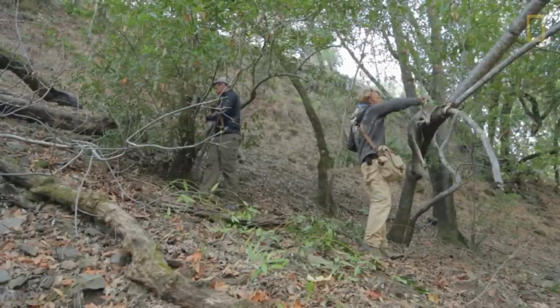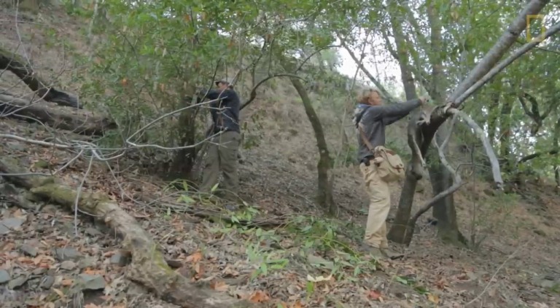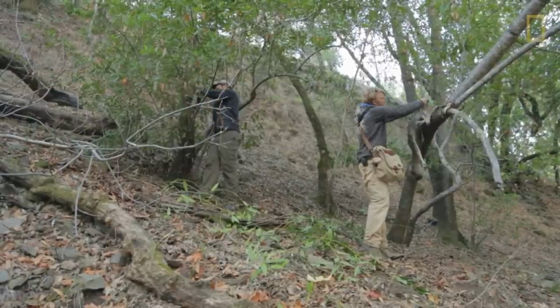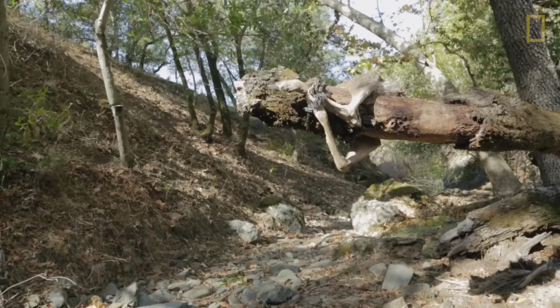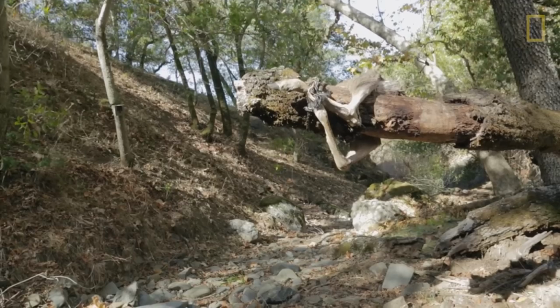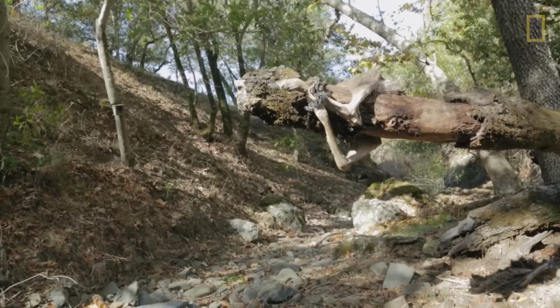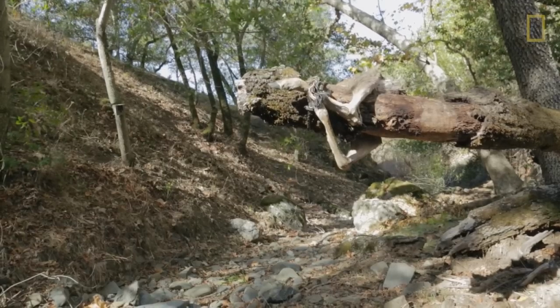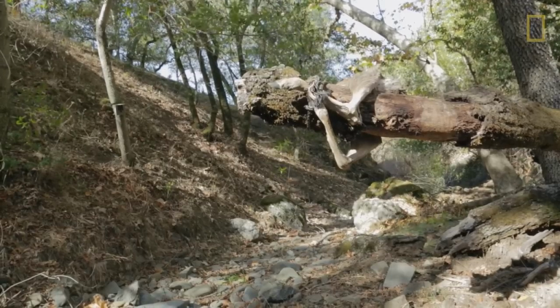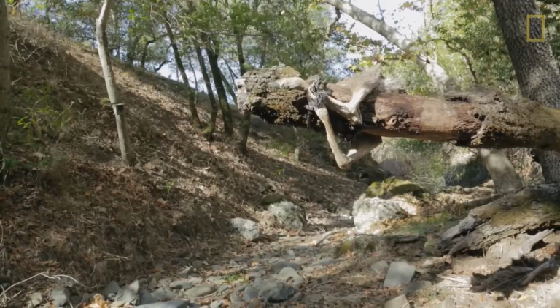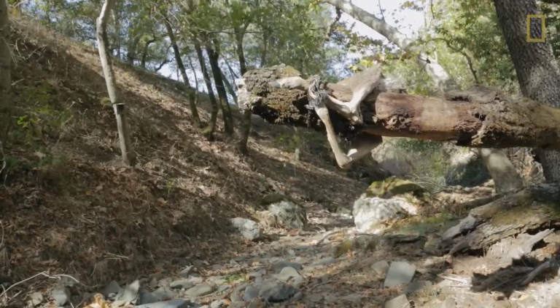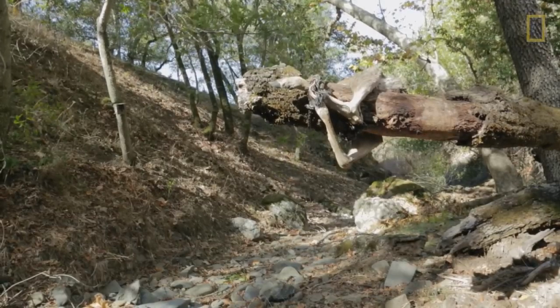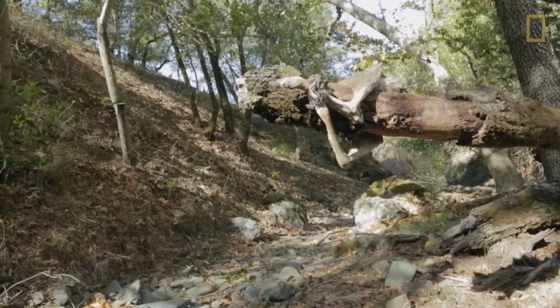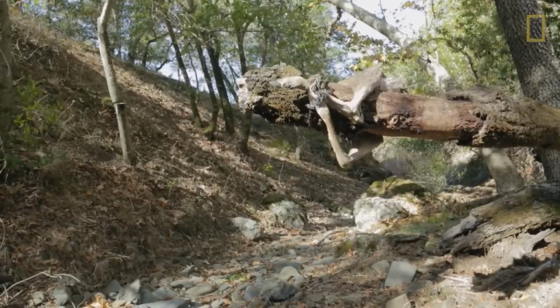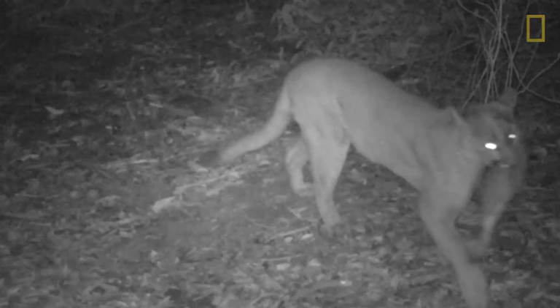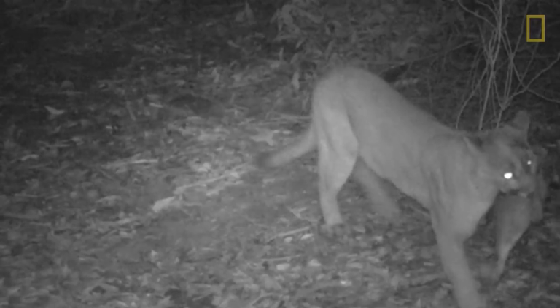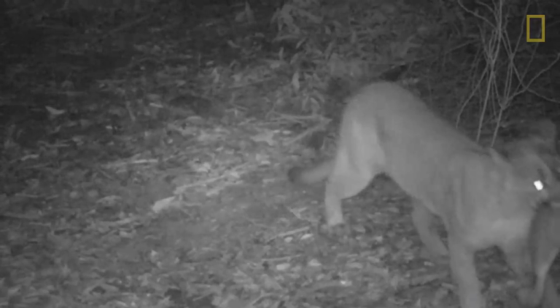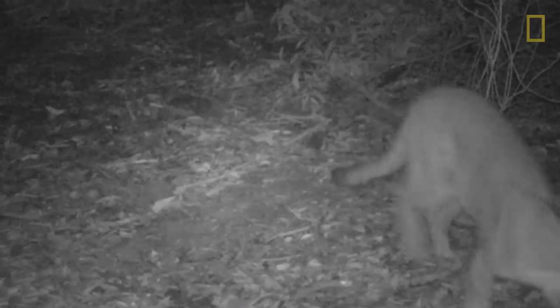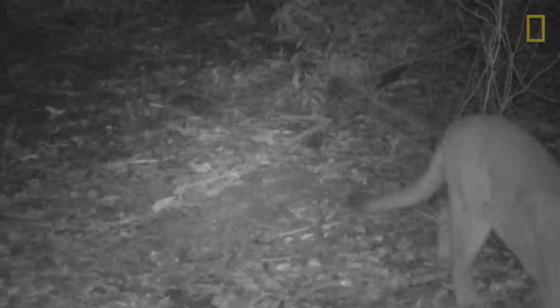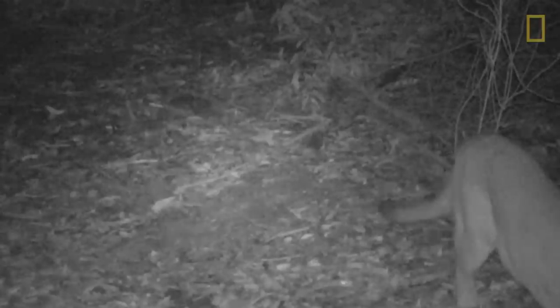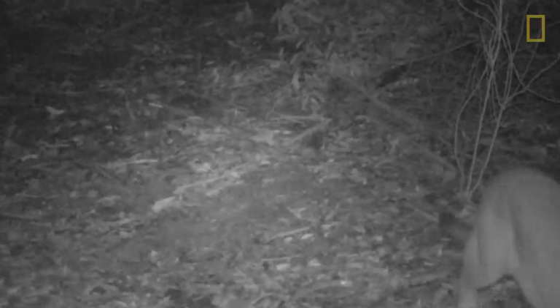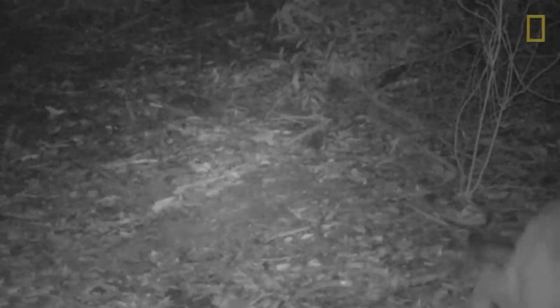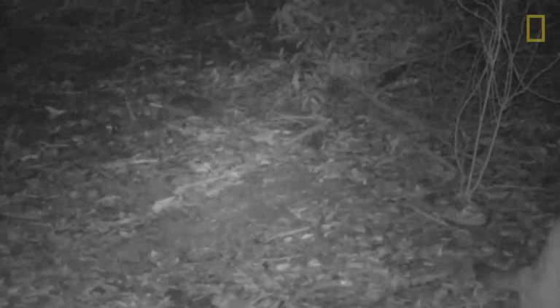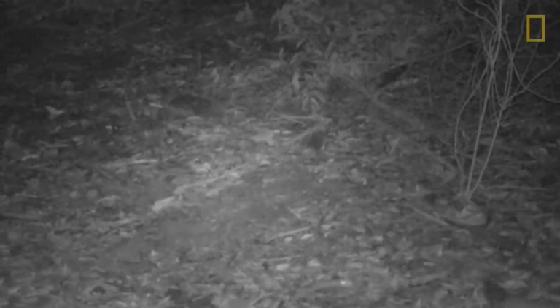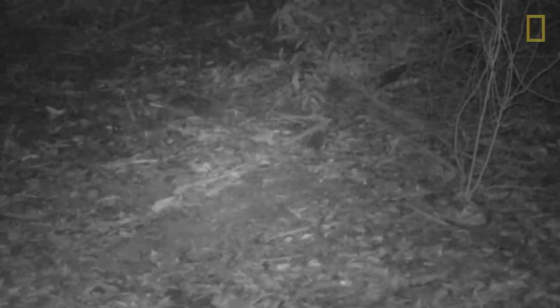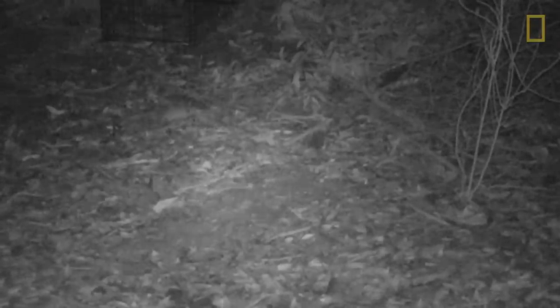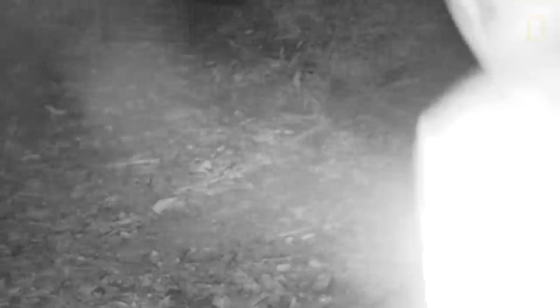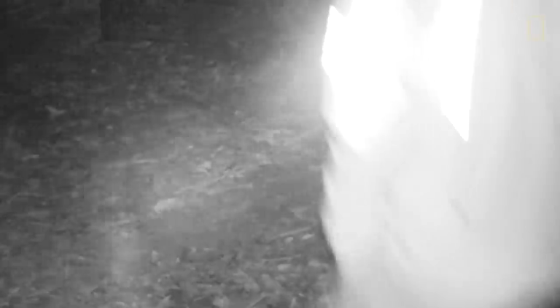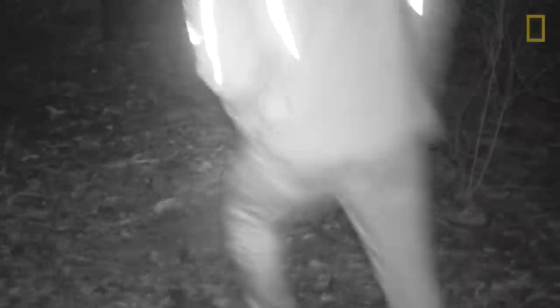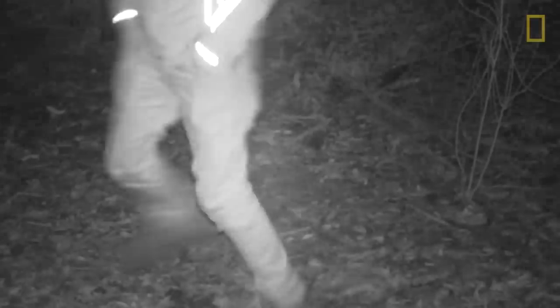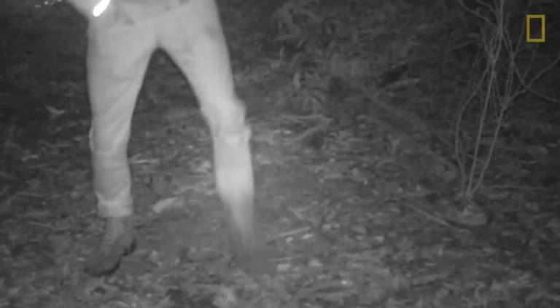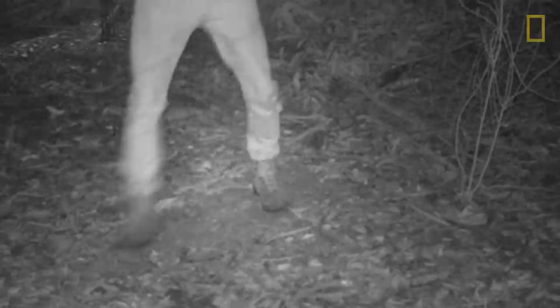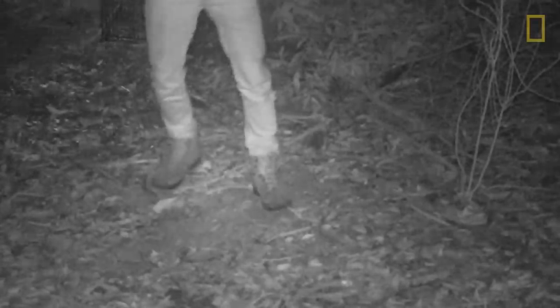We take bait — in this case roadkill deer — and set a camera up on the roadkill deer. When a cat comes and feeds on the deer, we get an instant record of that, and we can go in and put out a trap to try and capture the animal.